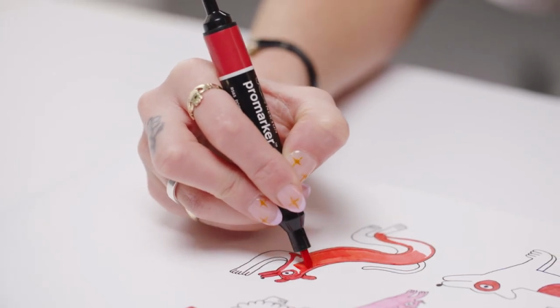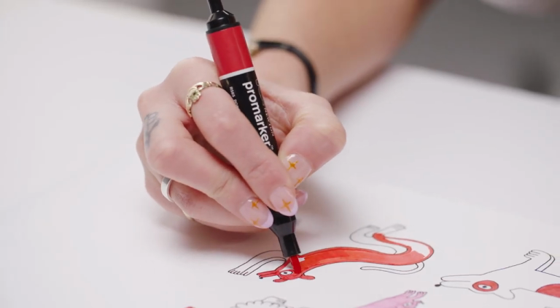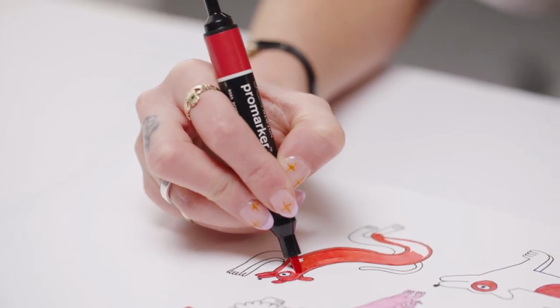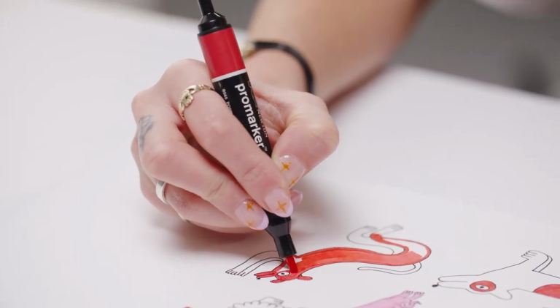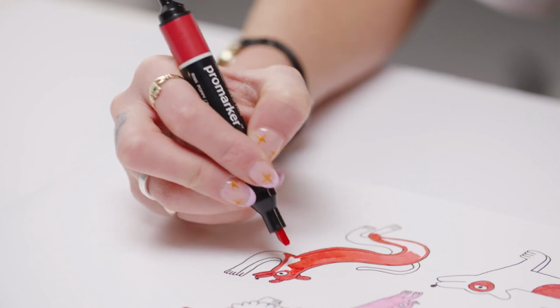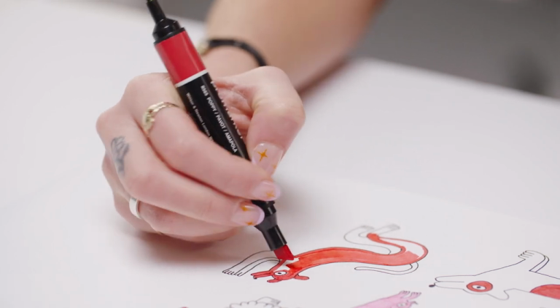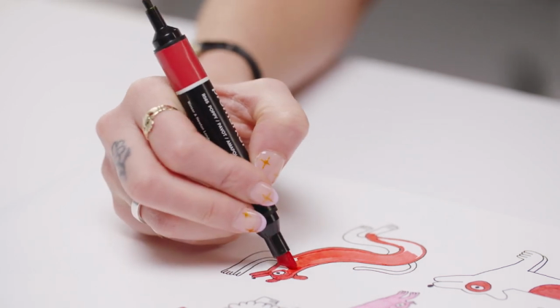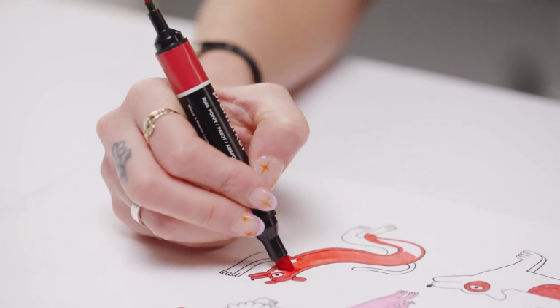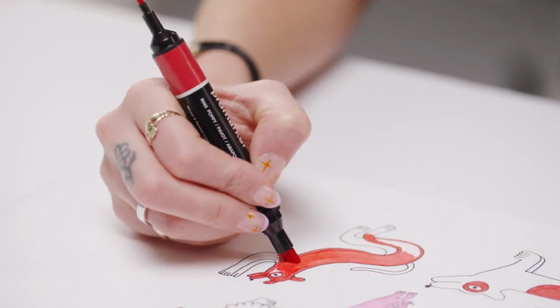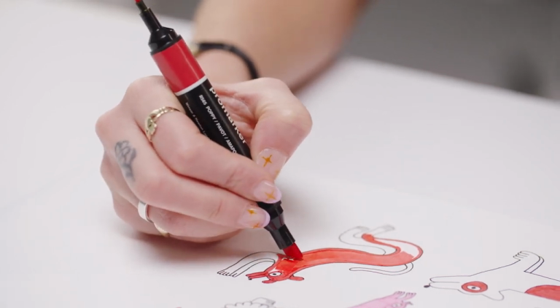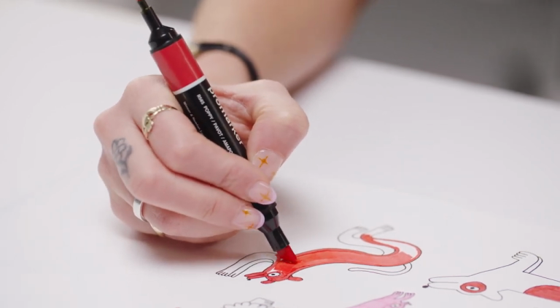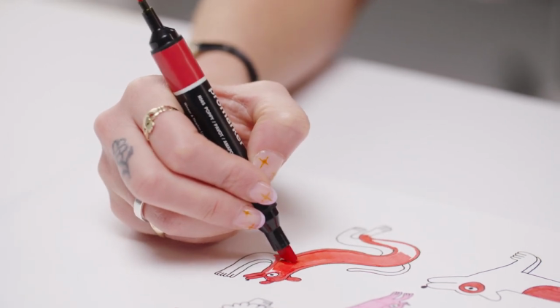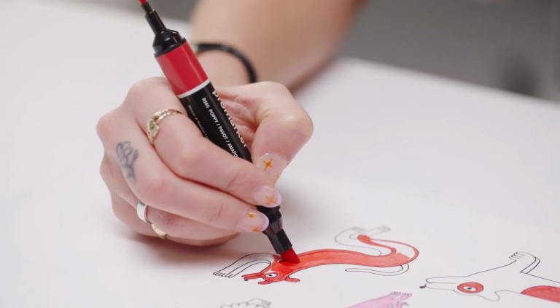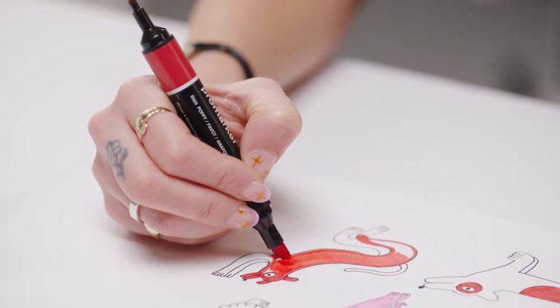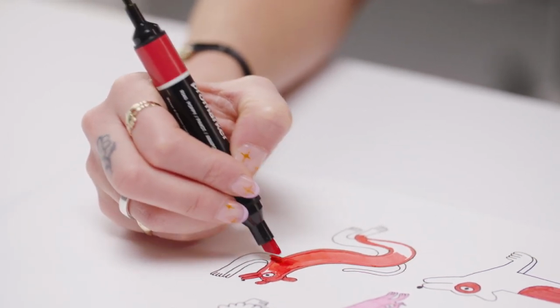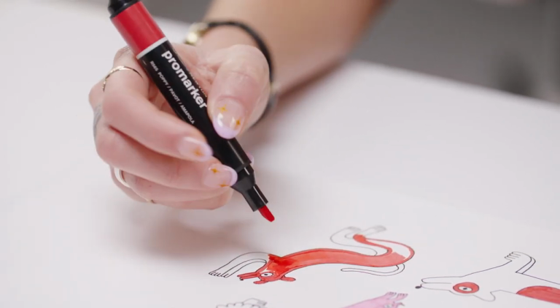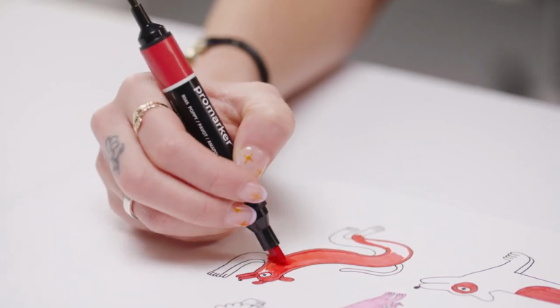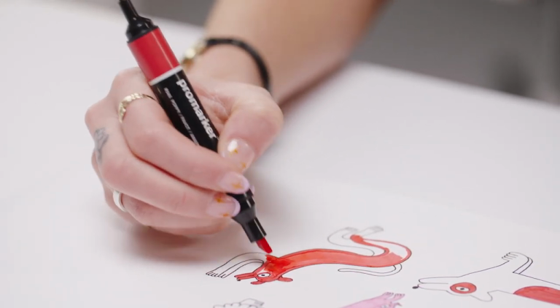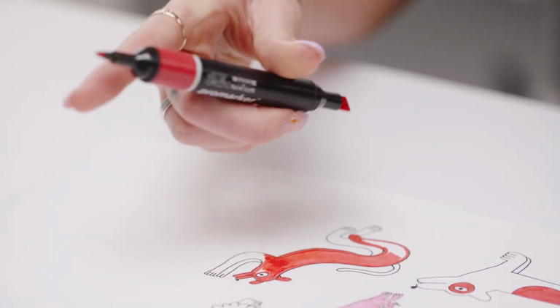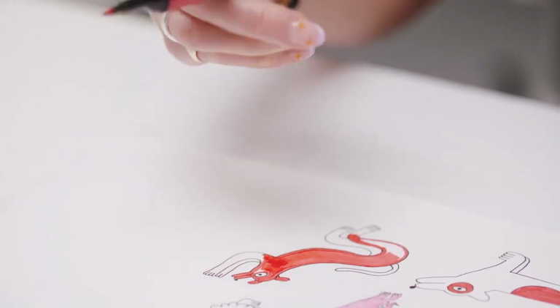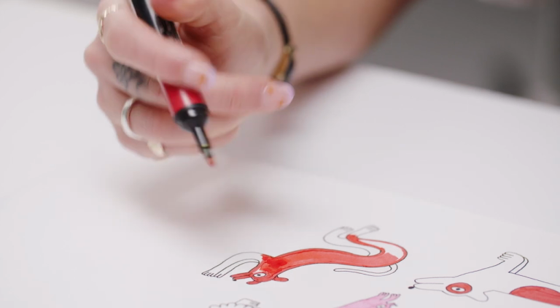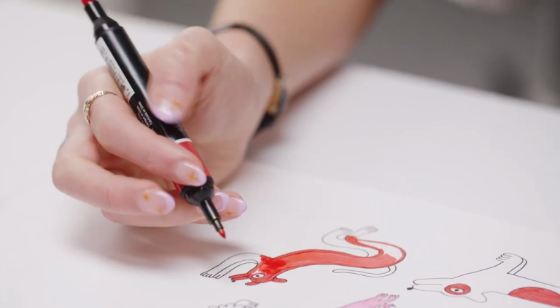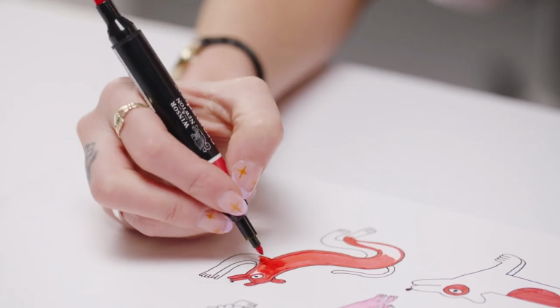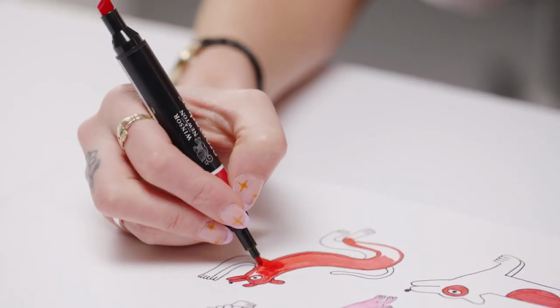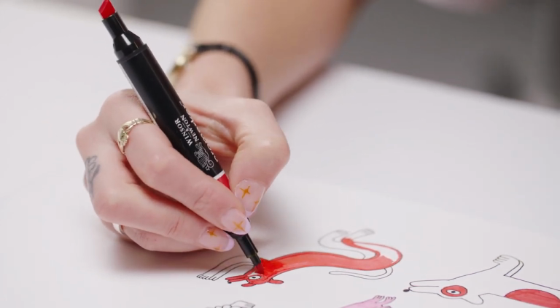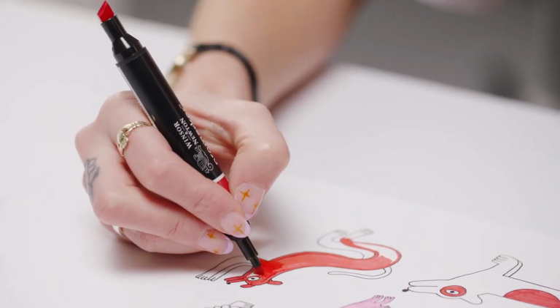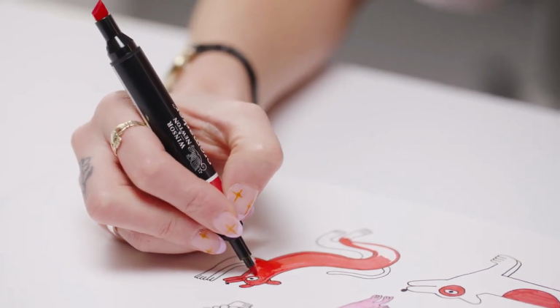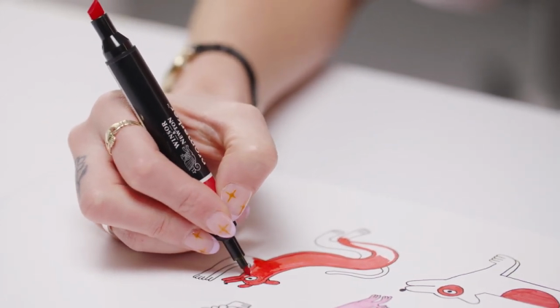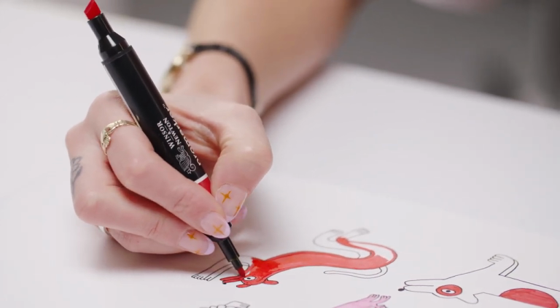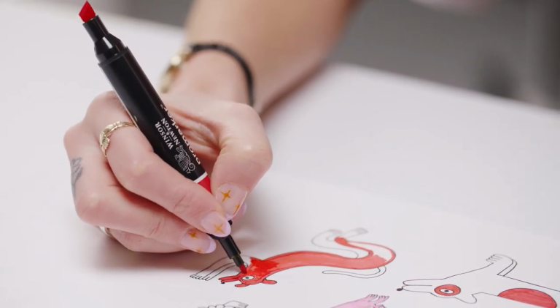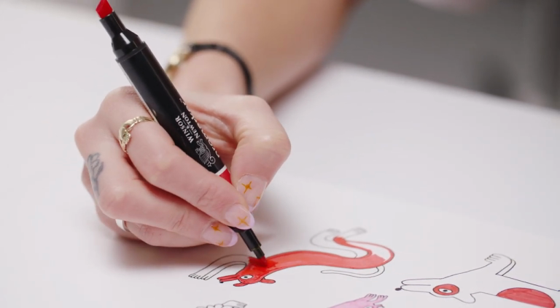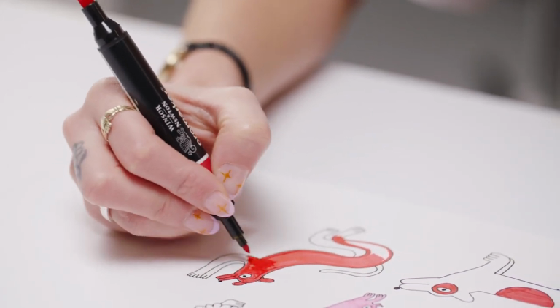See how I switch between the chisel nib, which allows me to fill in large areas with flat, streak-free colour, and the fine bullet nib, which is great for precise detail.